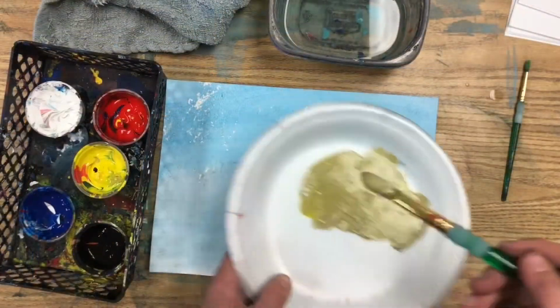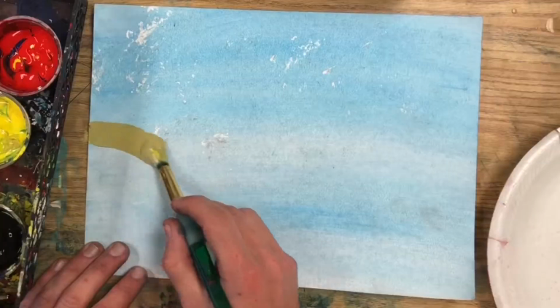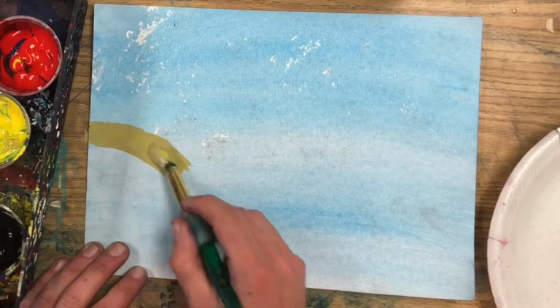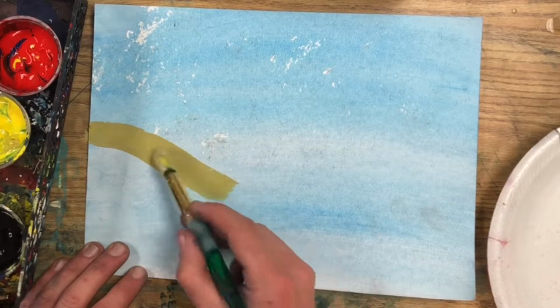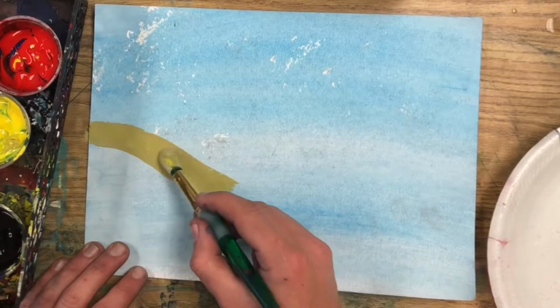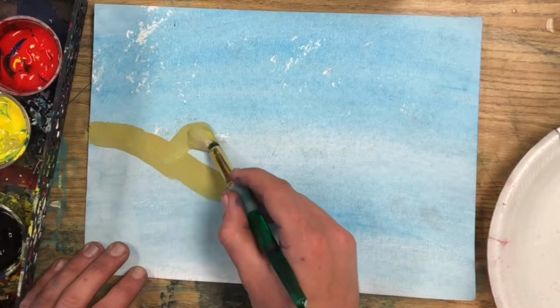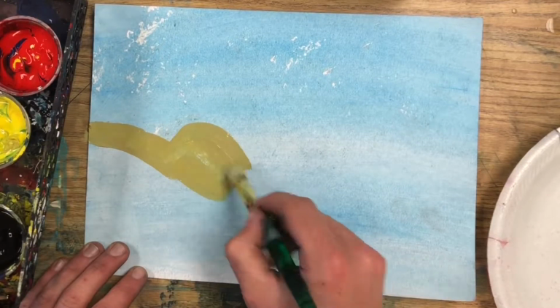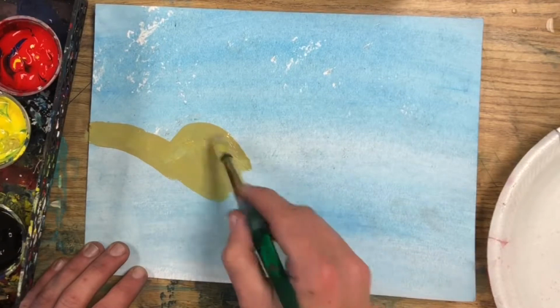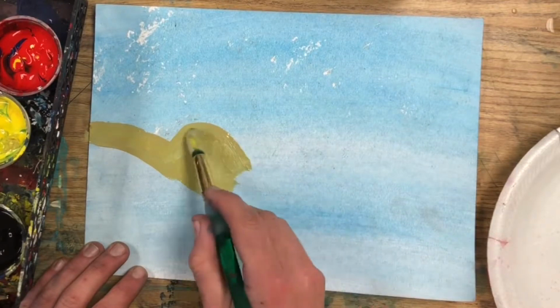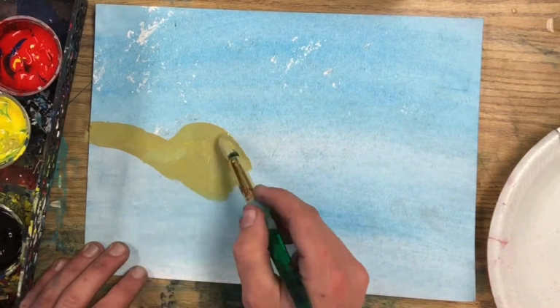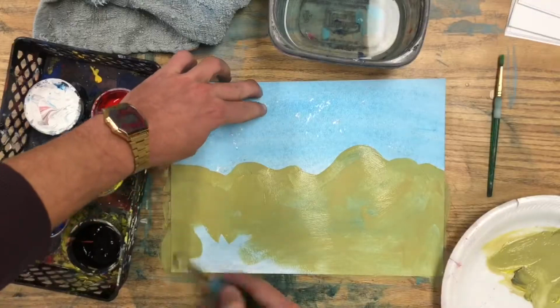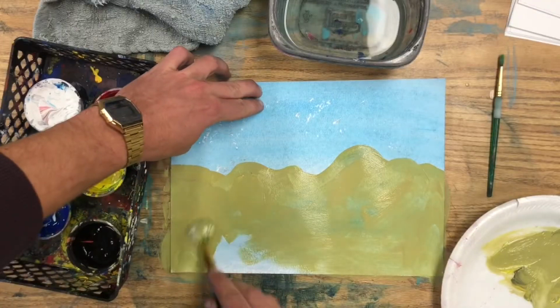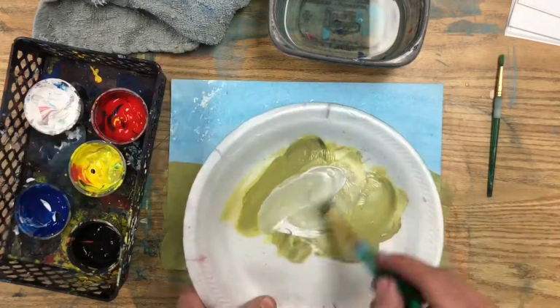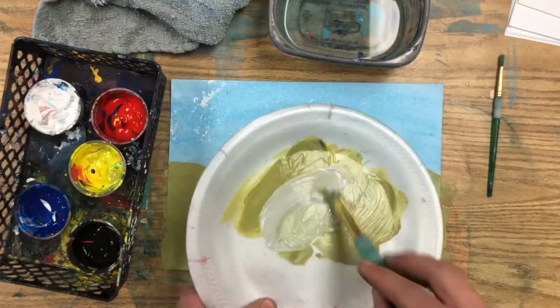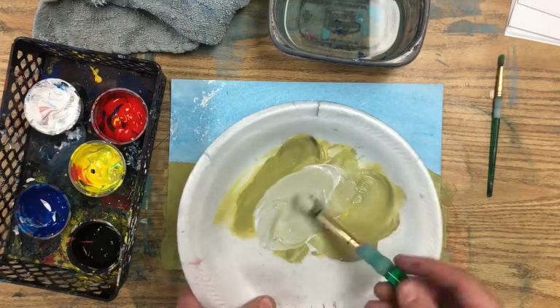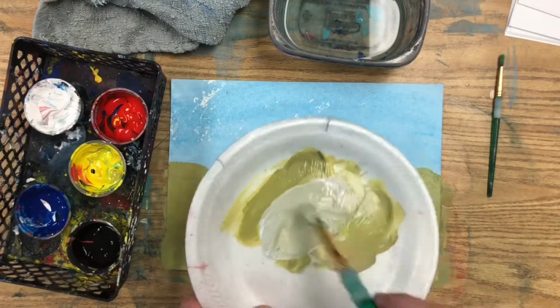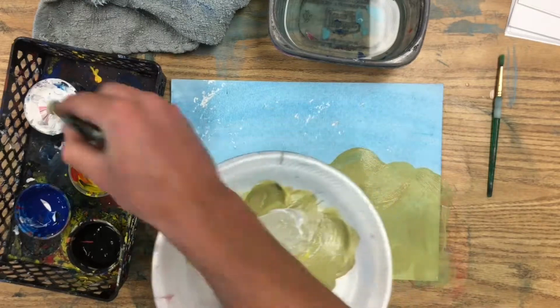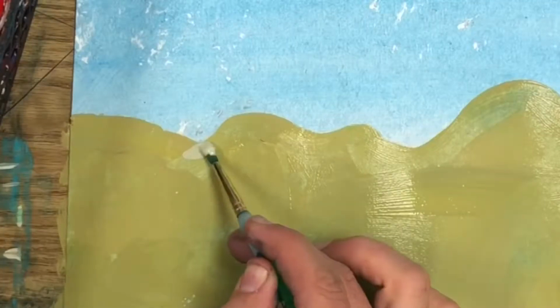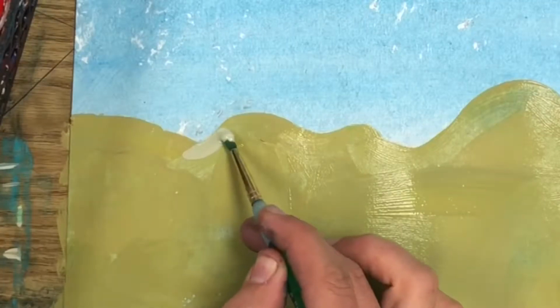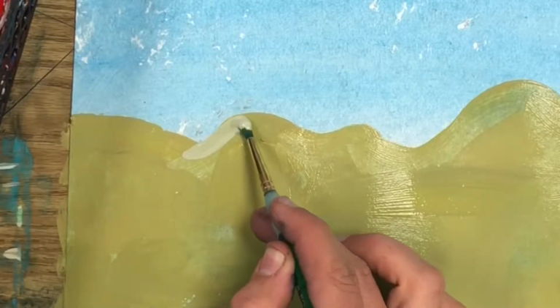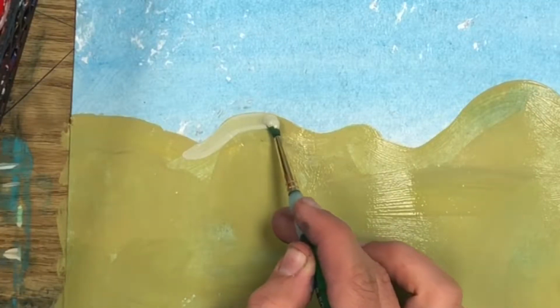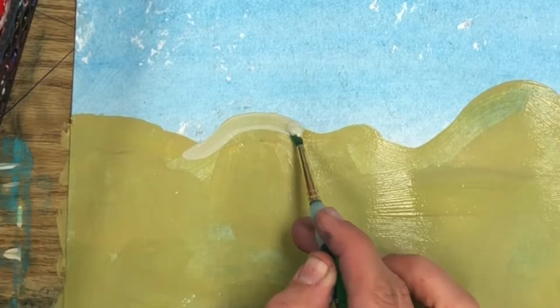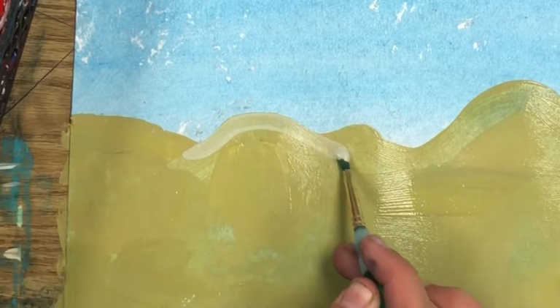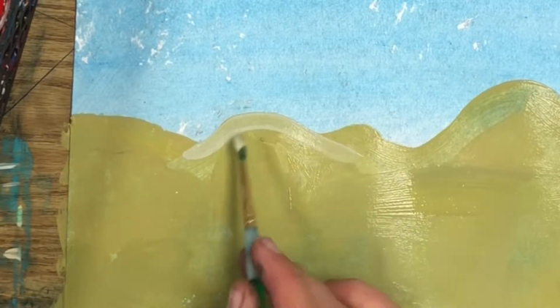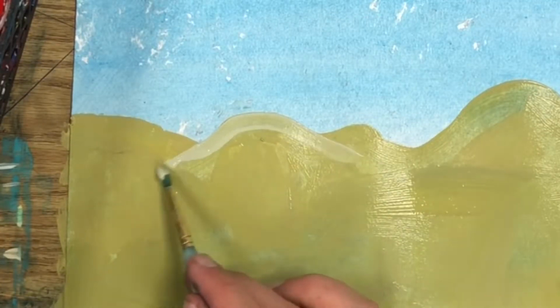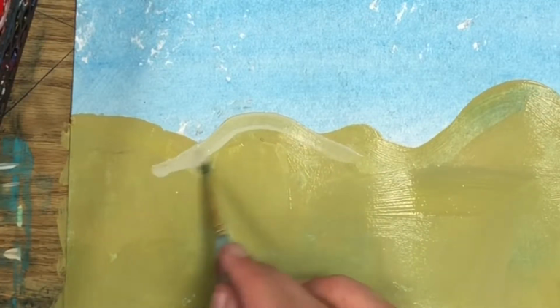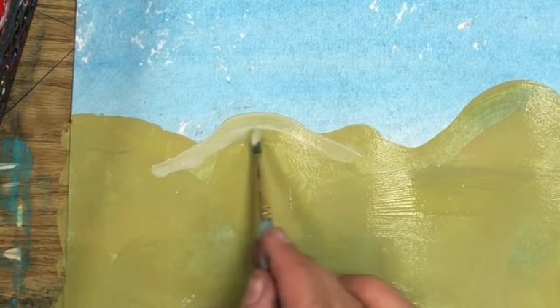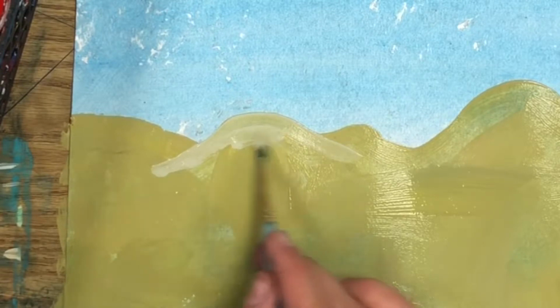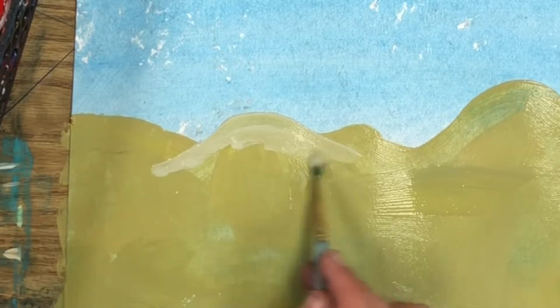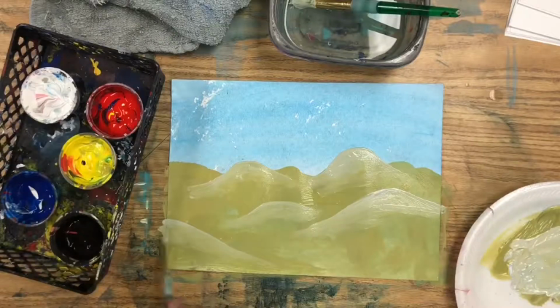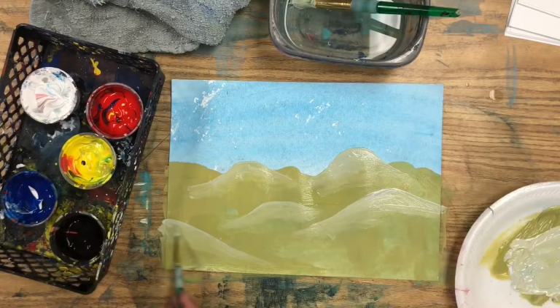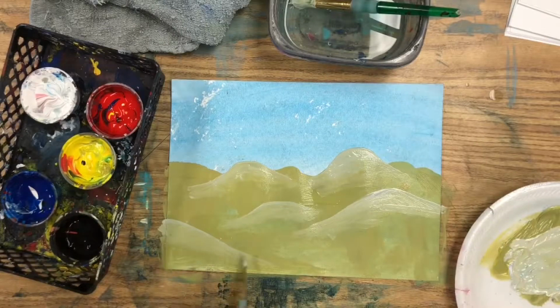To make sand dunes, mix up a sand color and paint the horizon line again towards the top of the page and fill in below. Then mix up a lighter sand color and paint that across the top of each dune and fade it into the base layer.